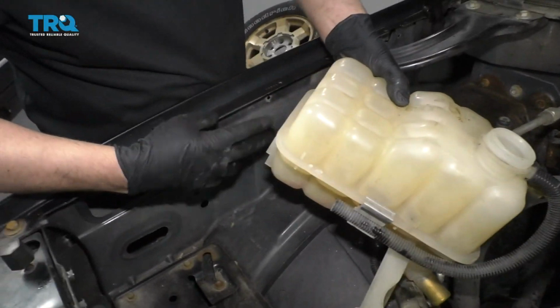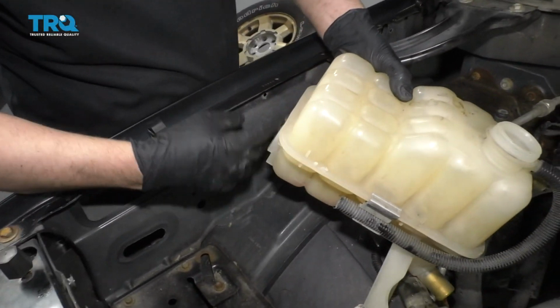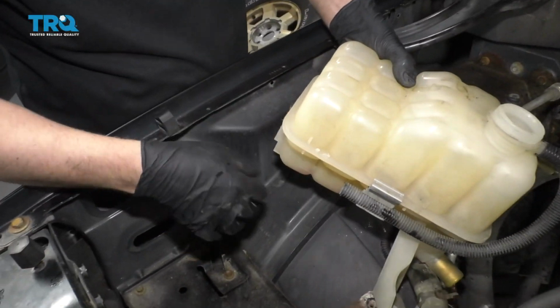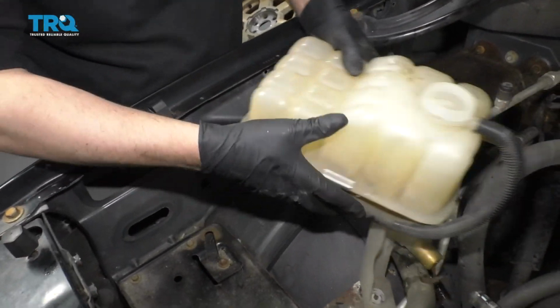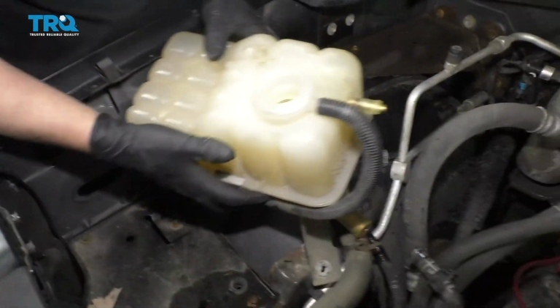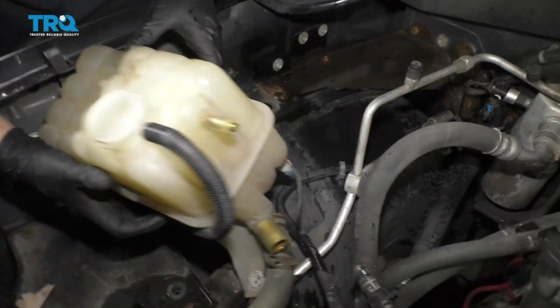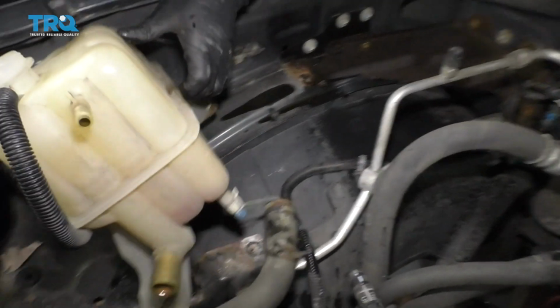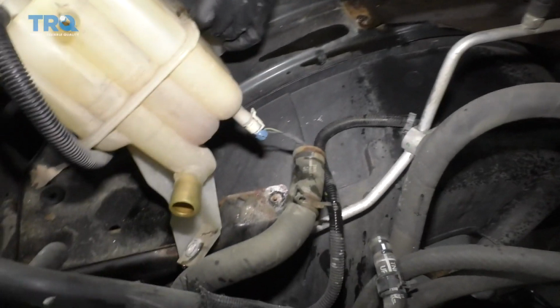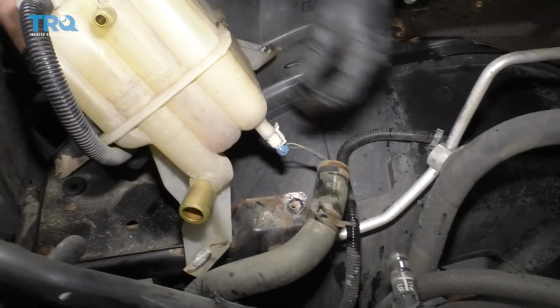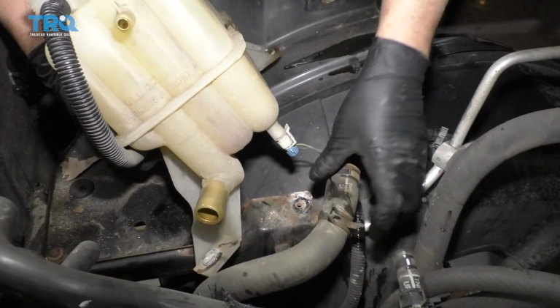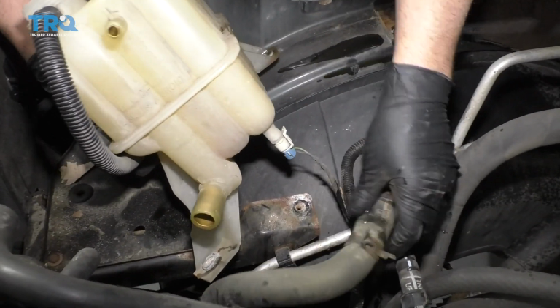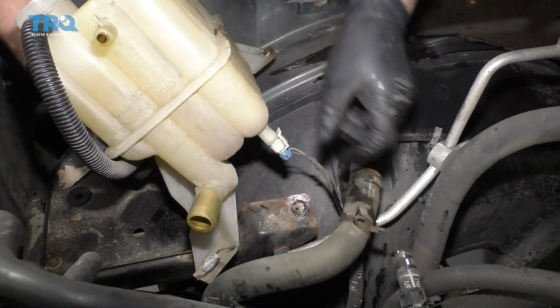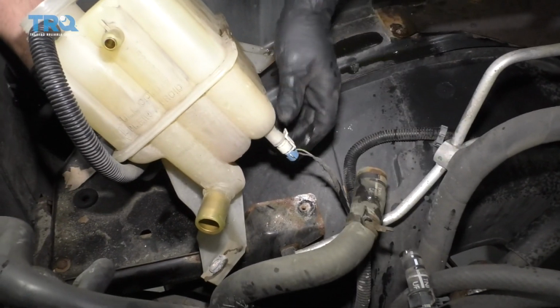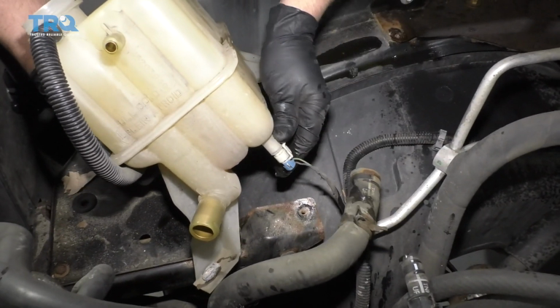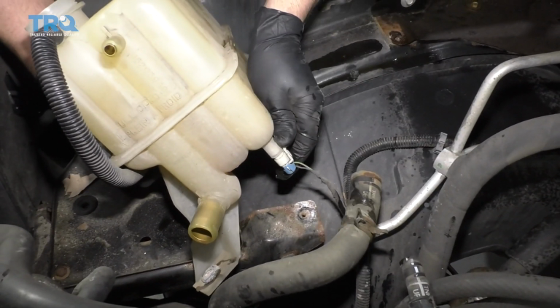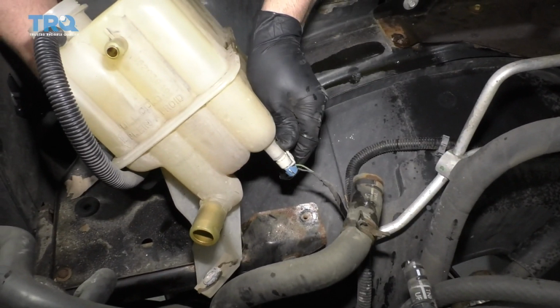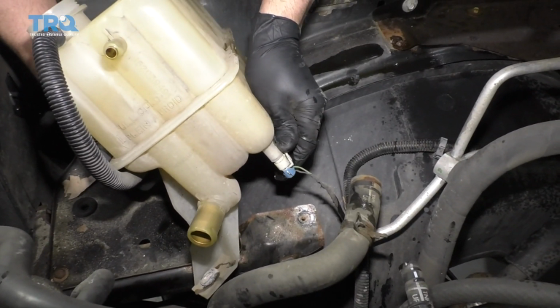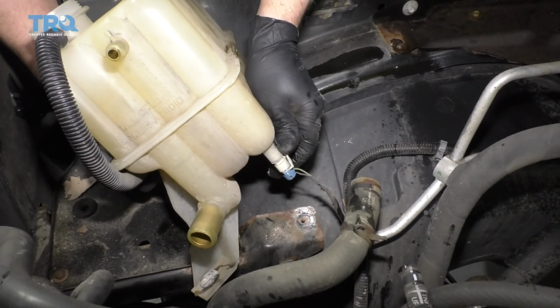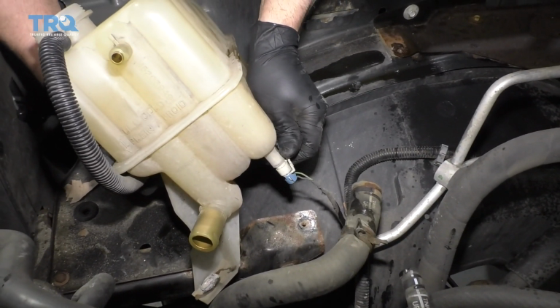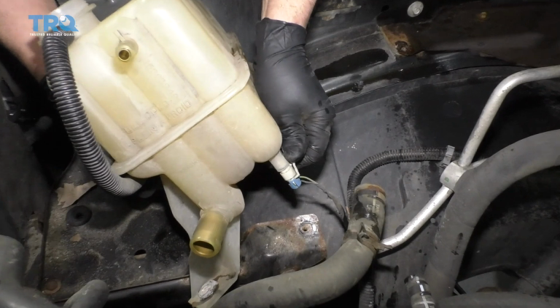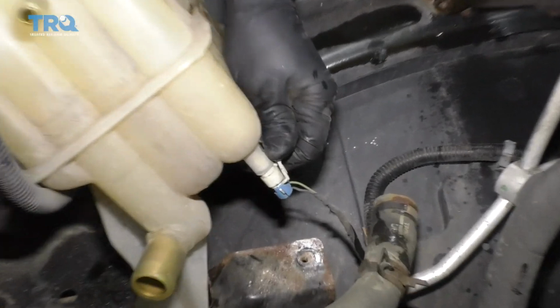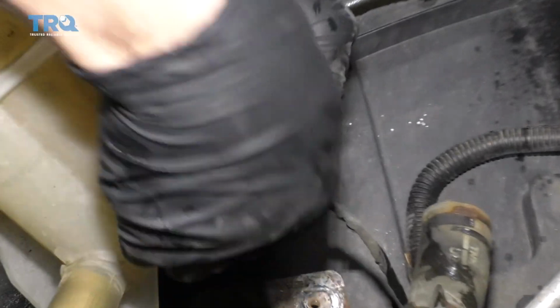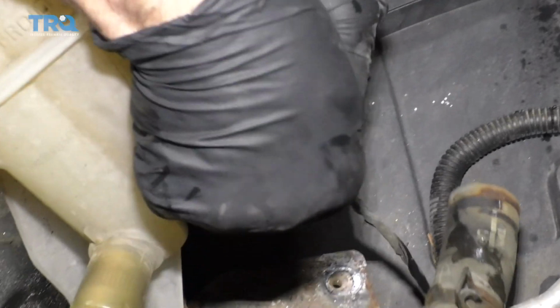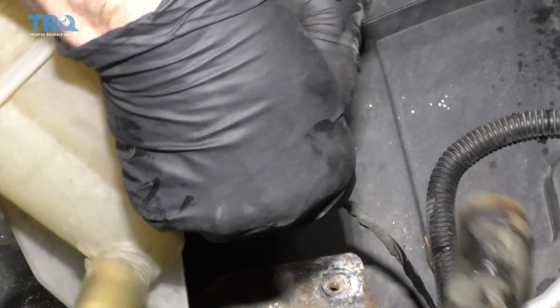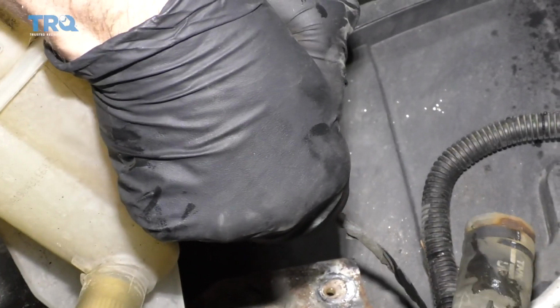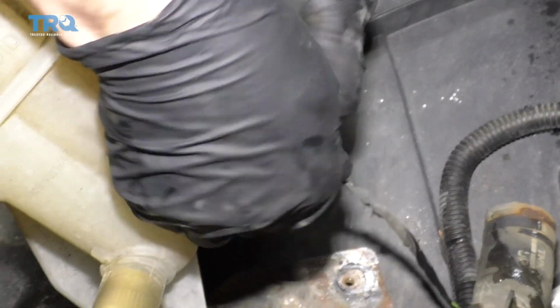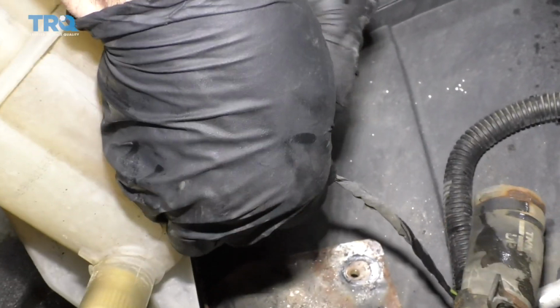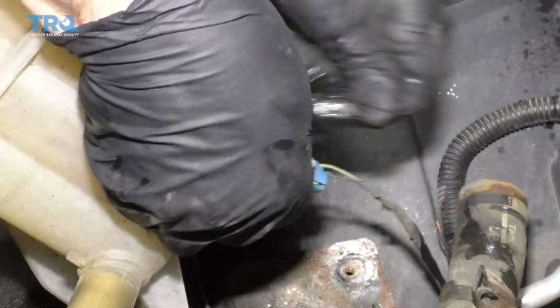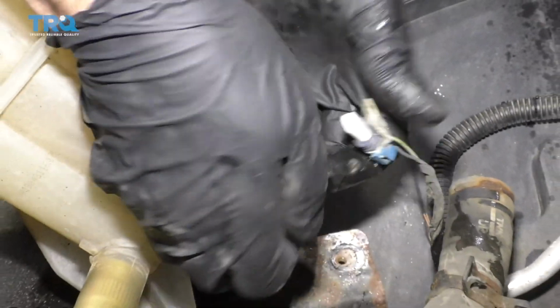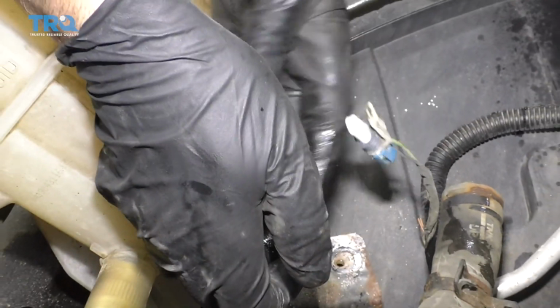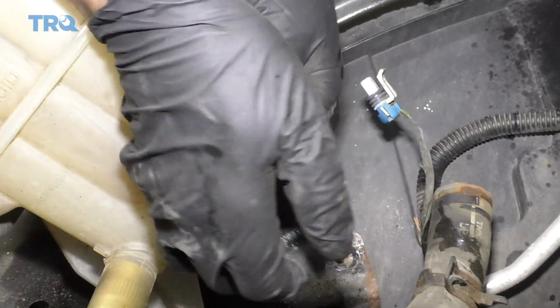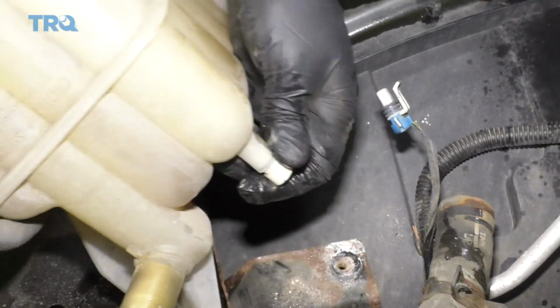It's clipped in at the back right there. You can disconnect this connector right here — push down on the connector and then slide it off.